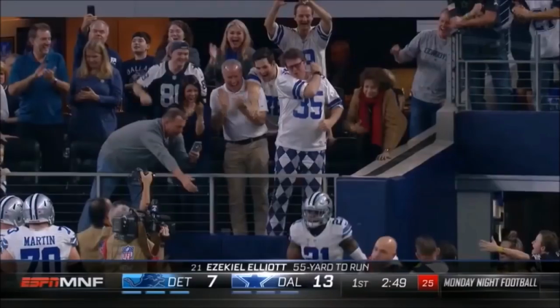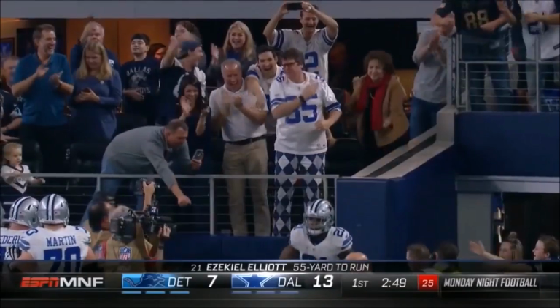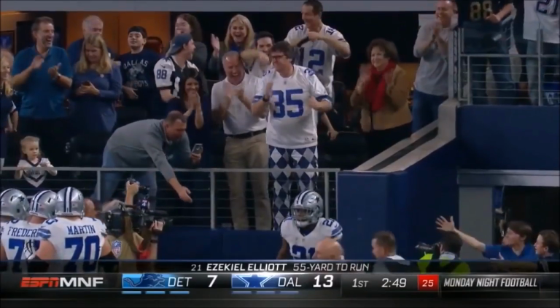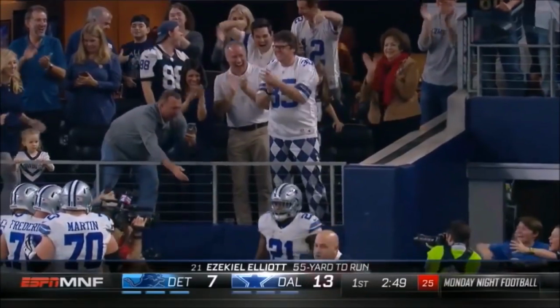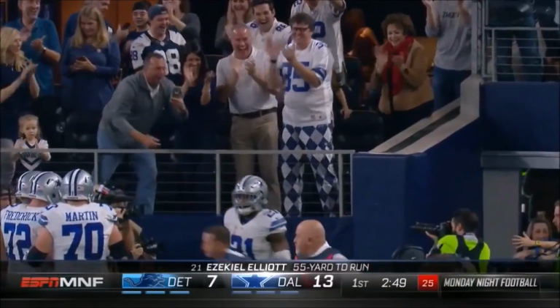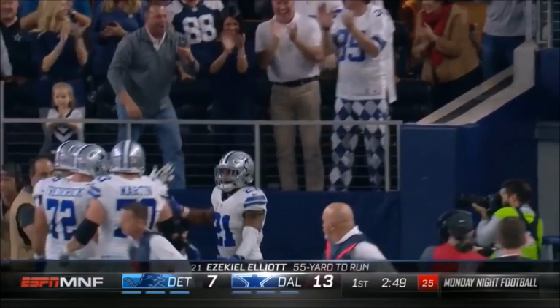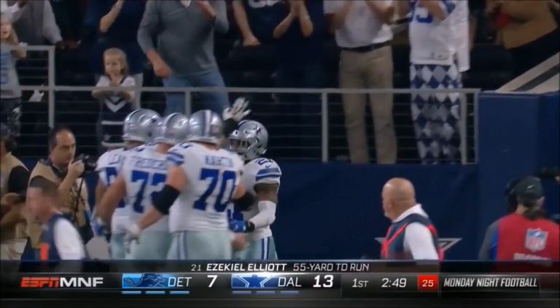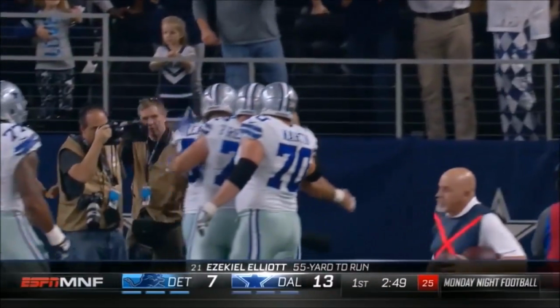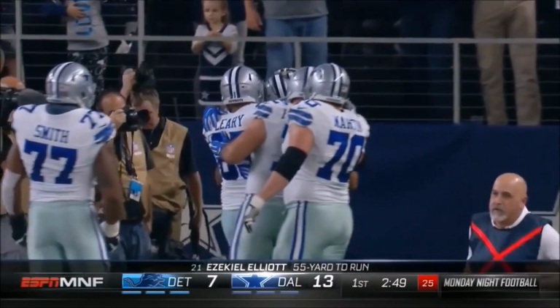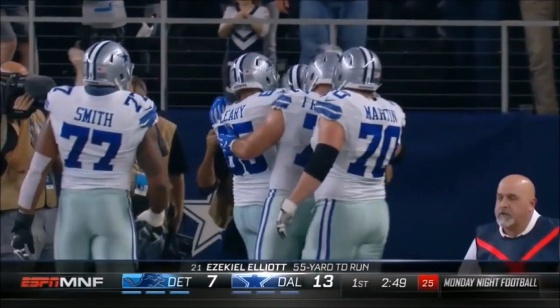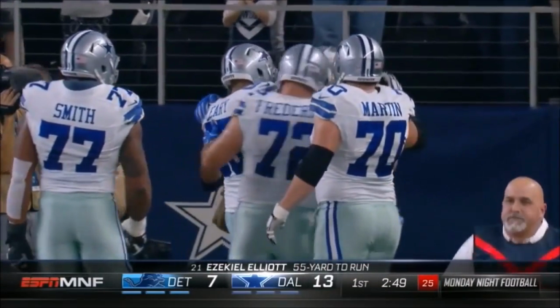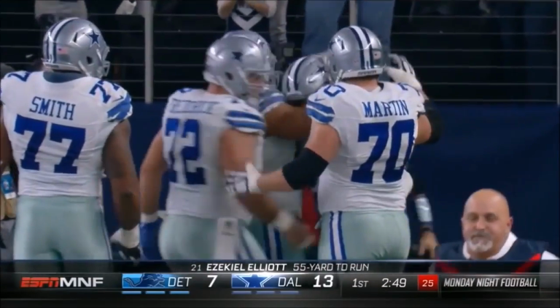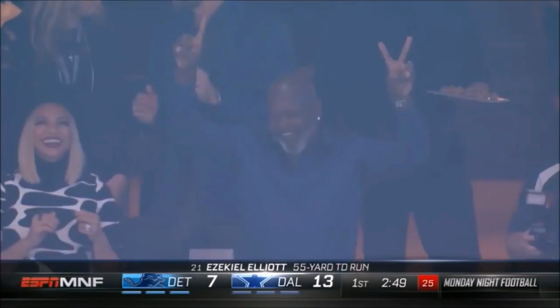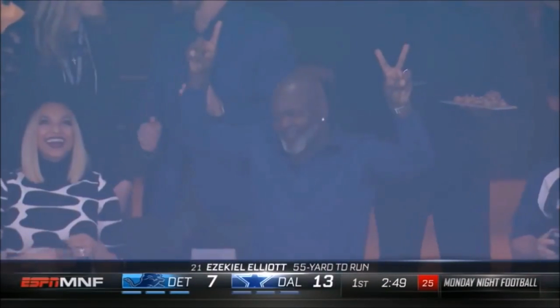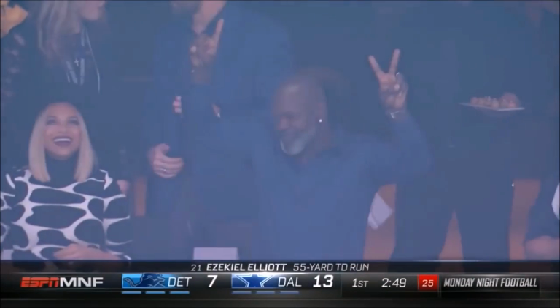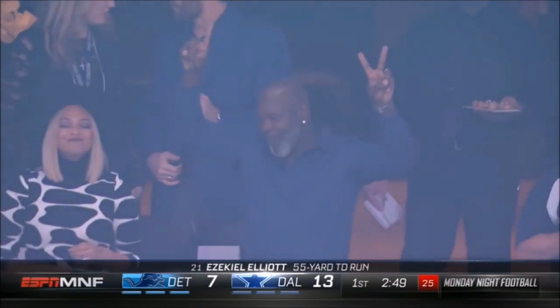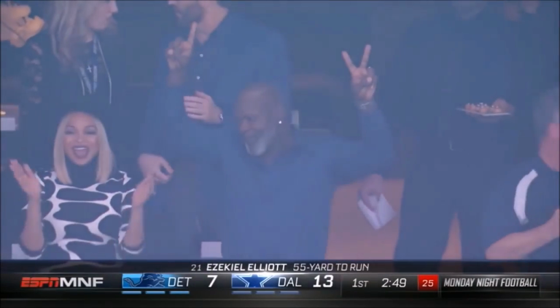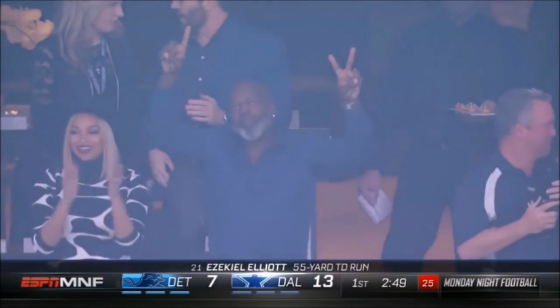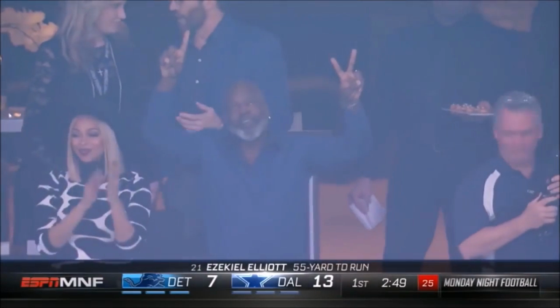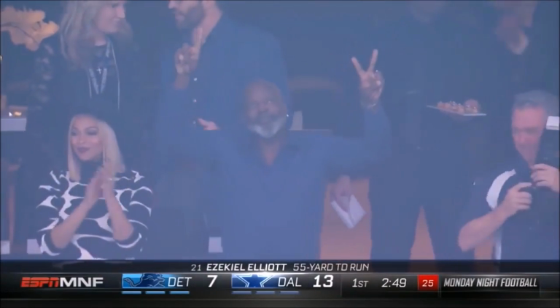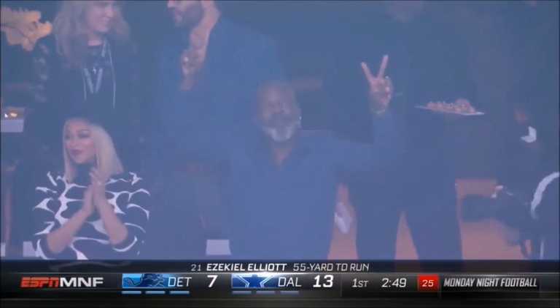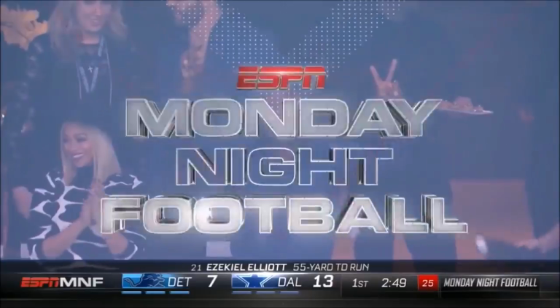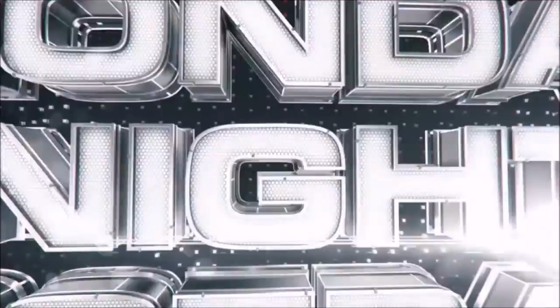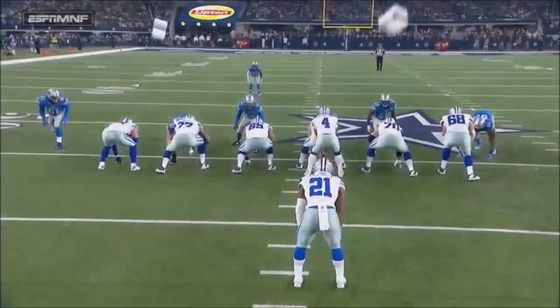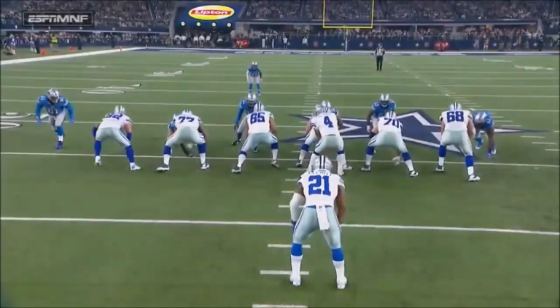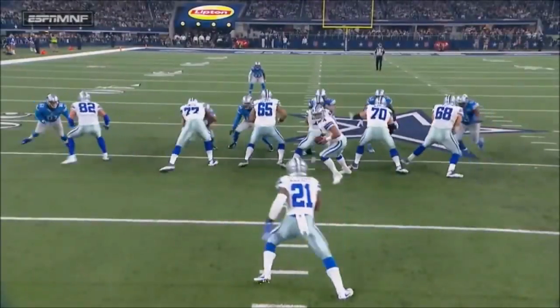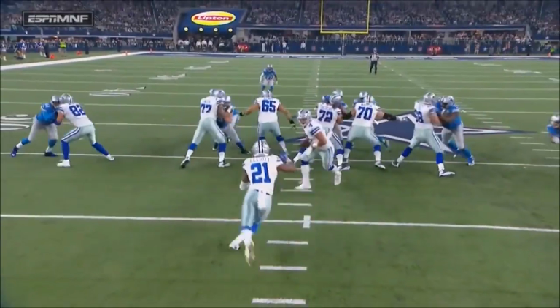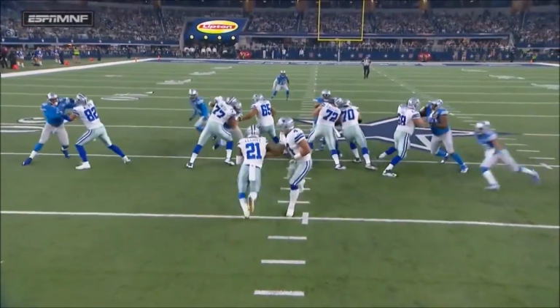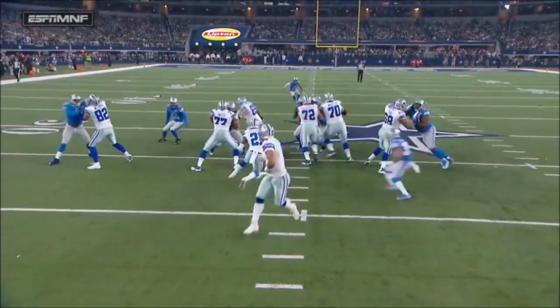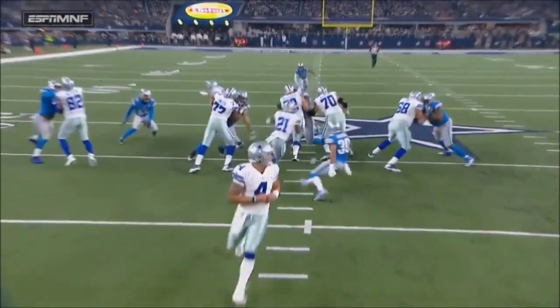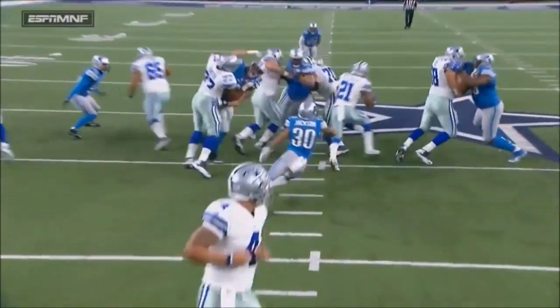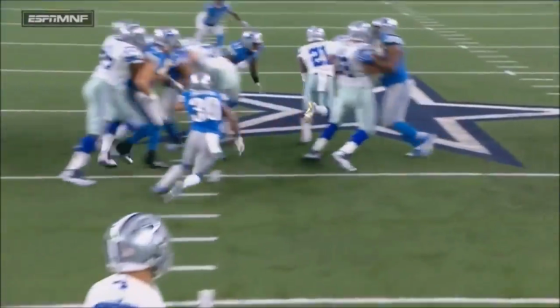You call a blitz, you make a mistake — it's over. And Emmitt Smith likes what he sees. It's a beautiful cutback run.